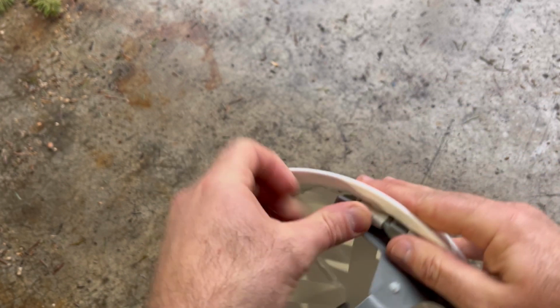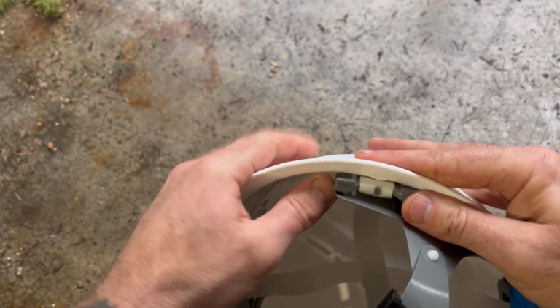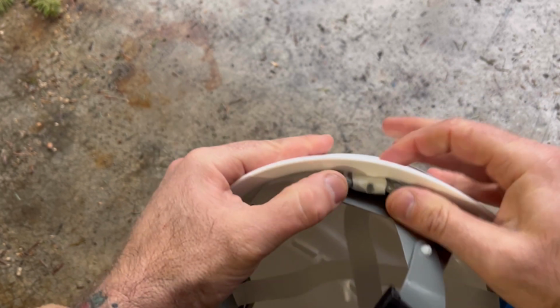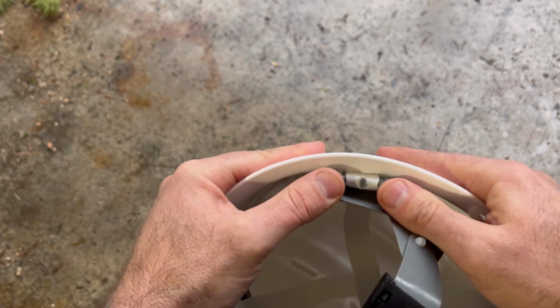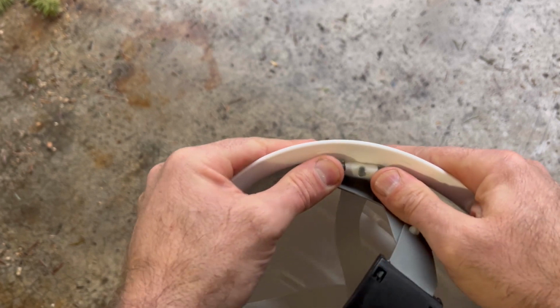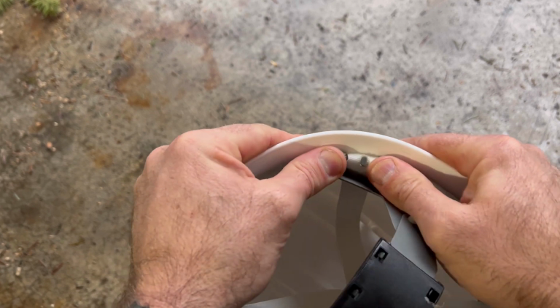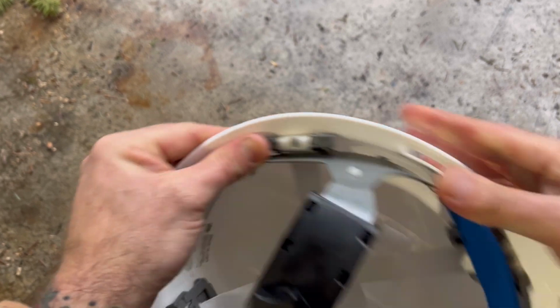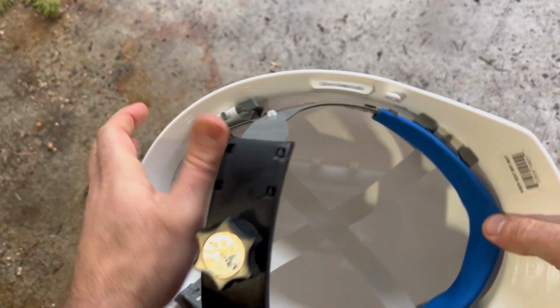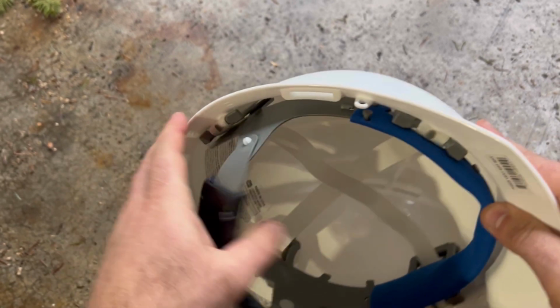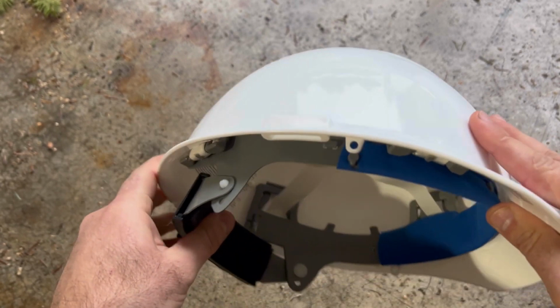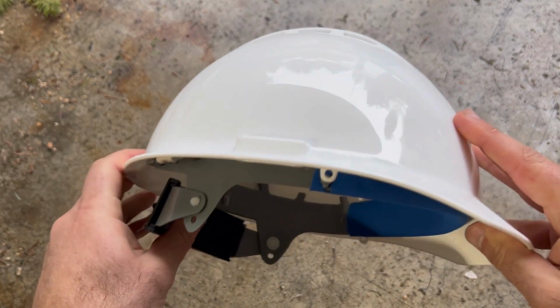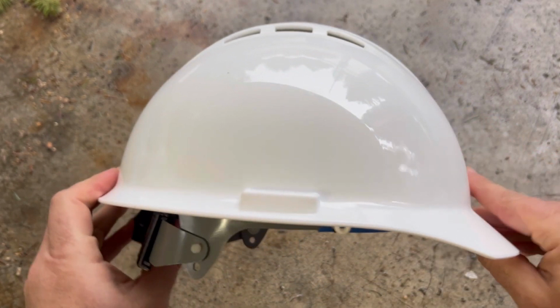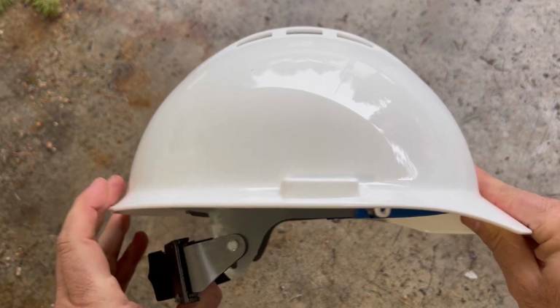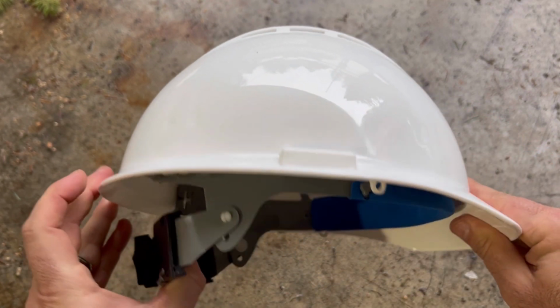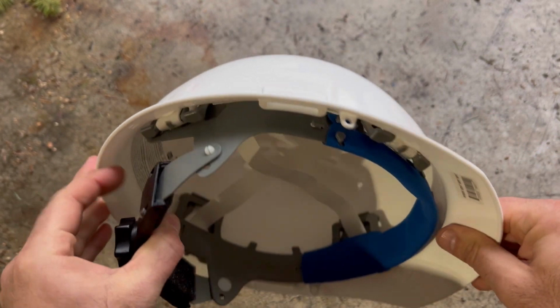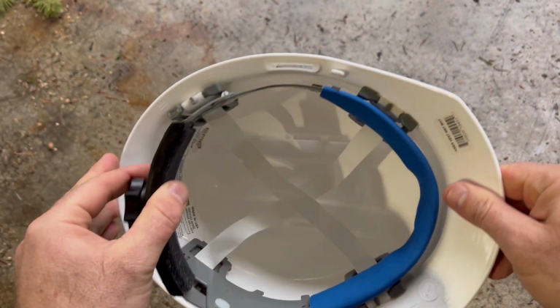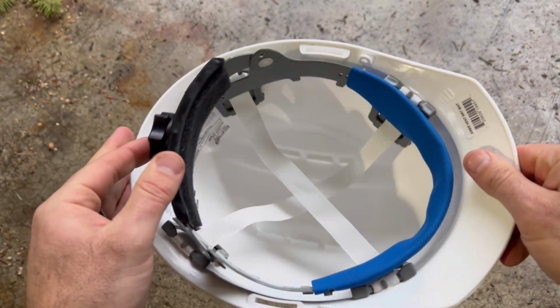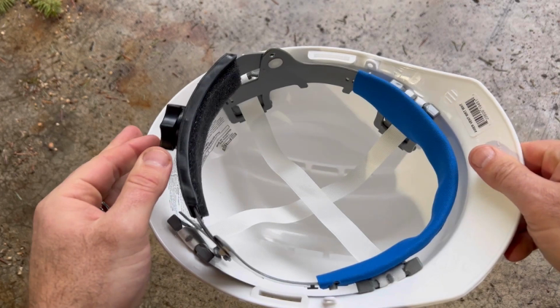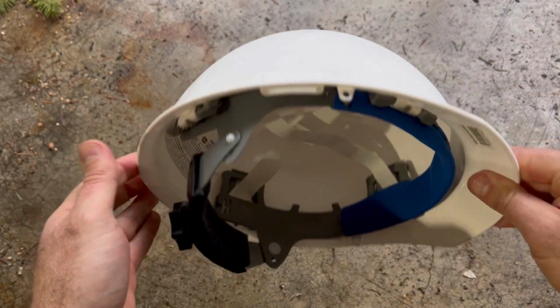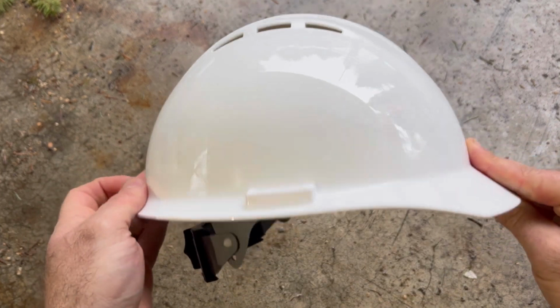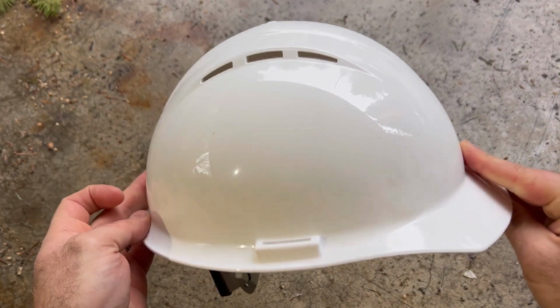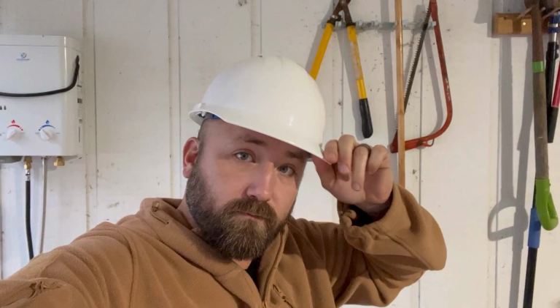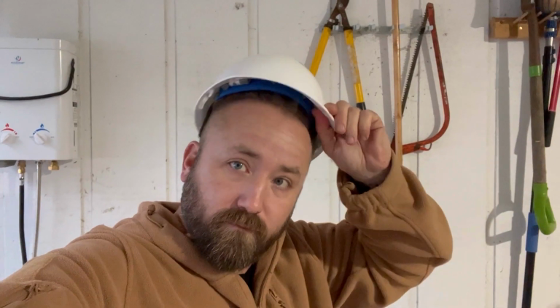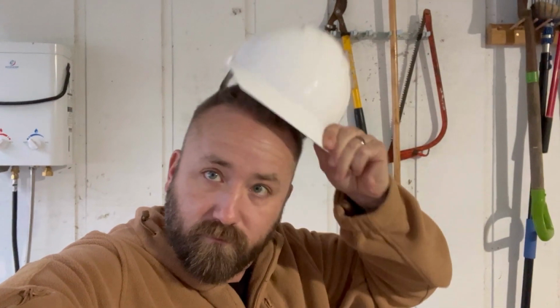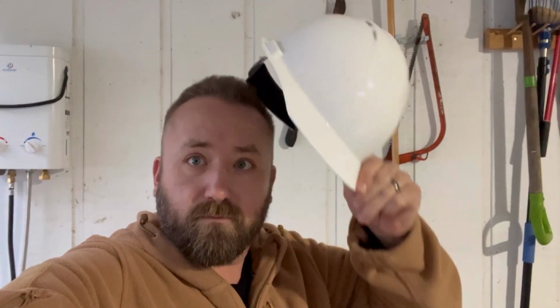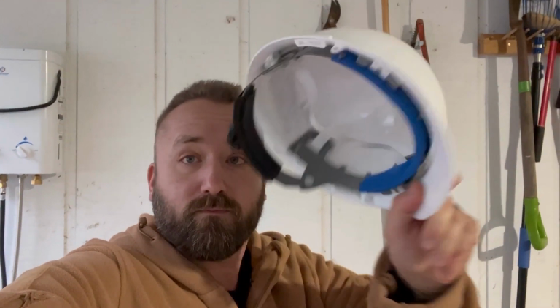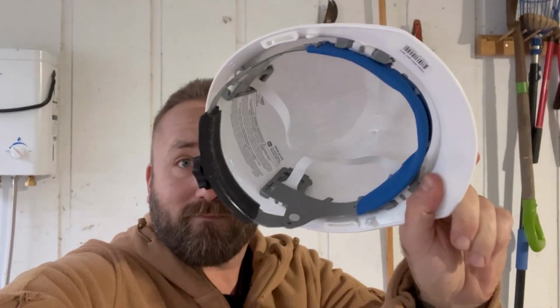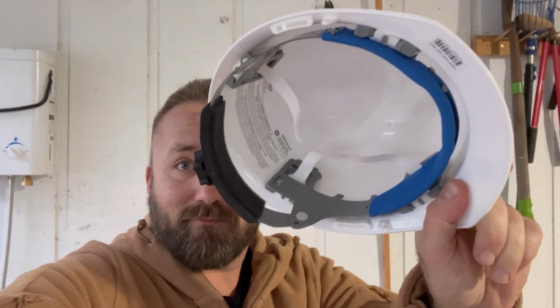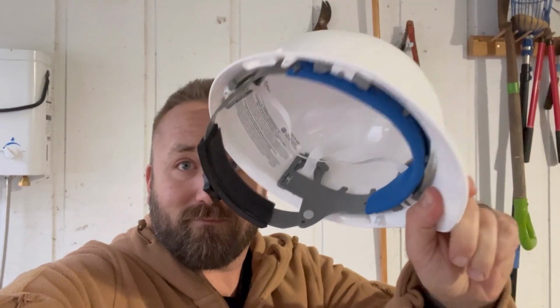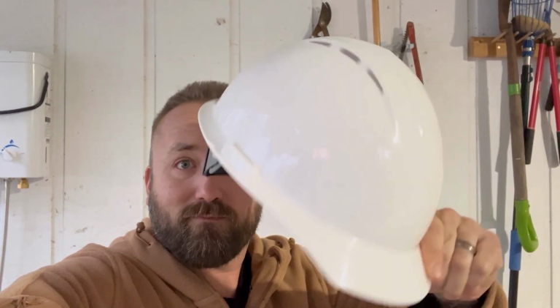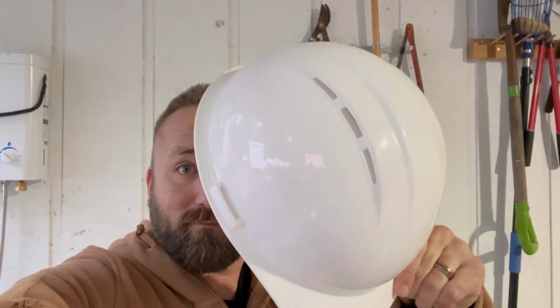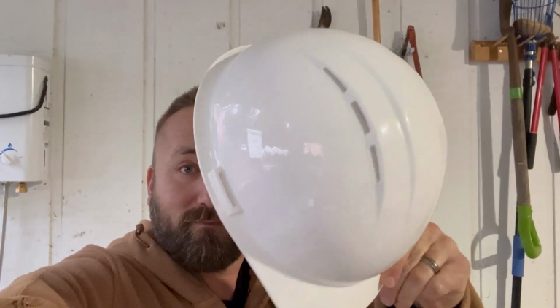These you can actually also get customized with your company's logo. I love it for its functionality, its style, and there are a lot of different colors available. This is definitely one of my go-to hard hats.